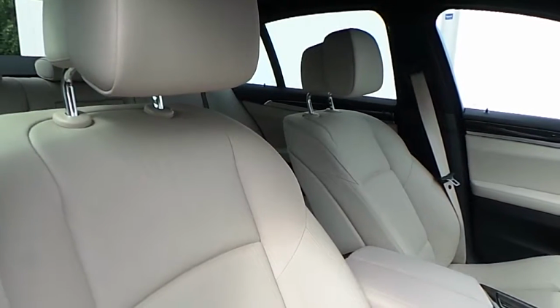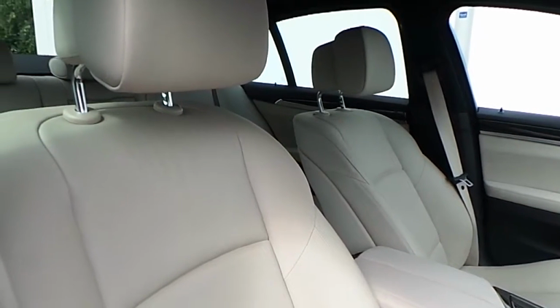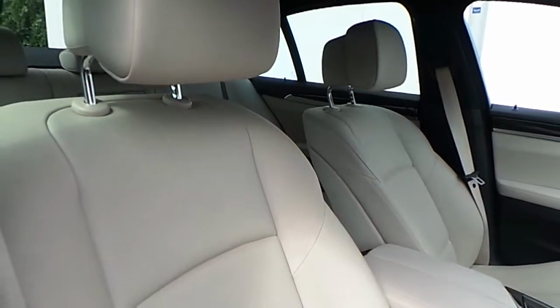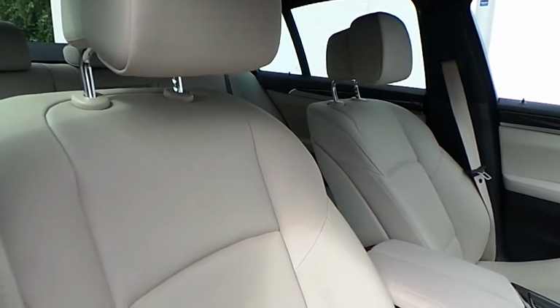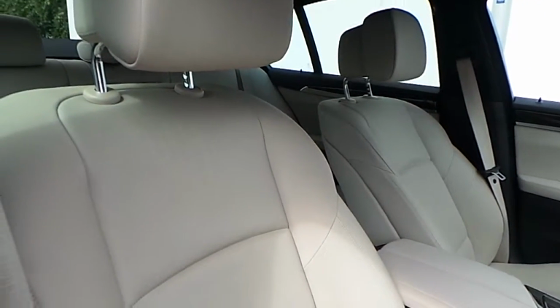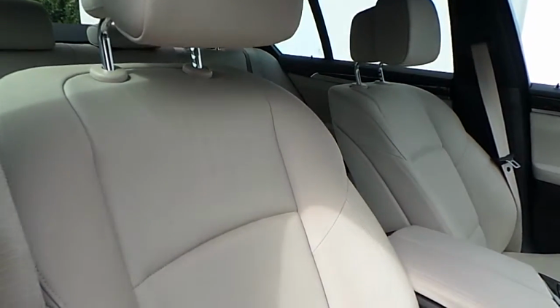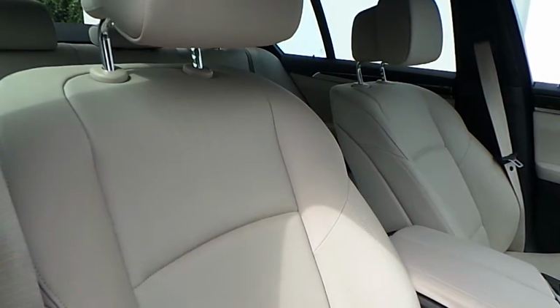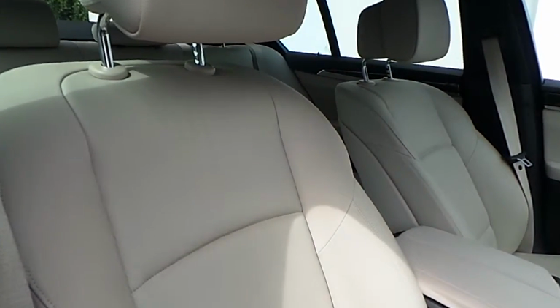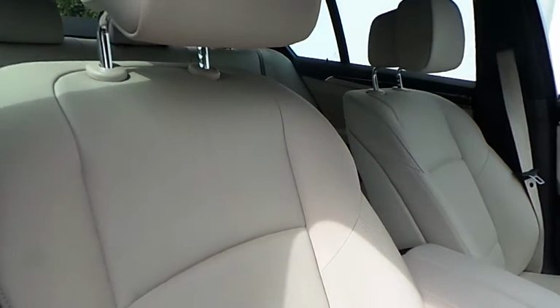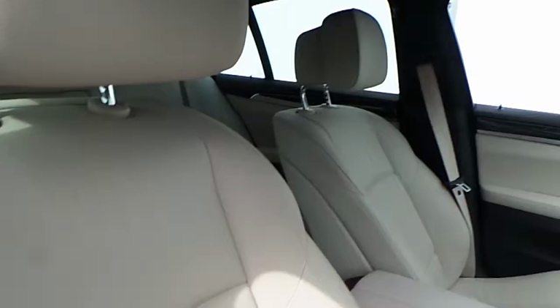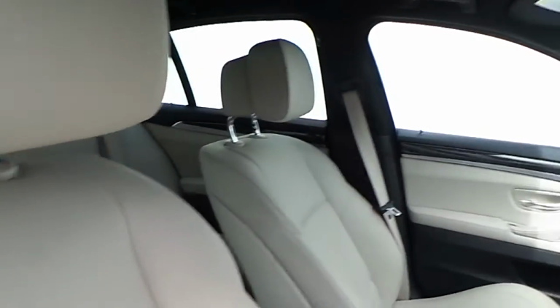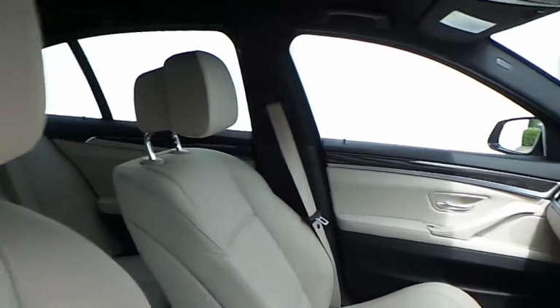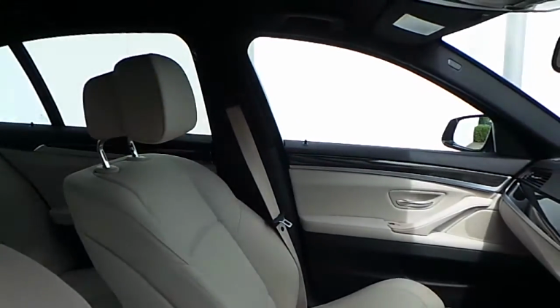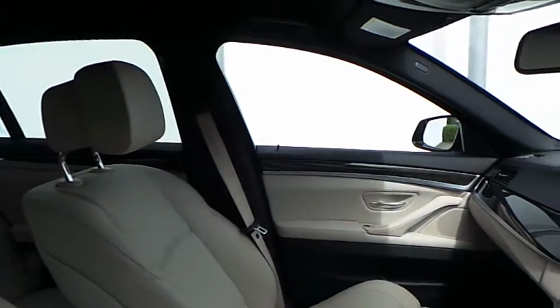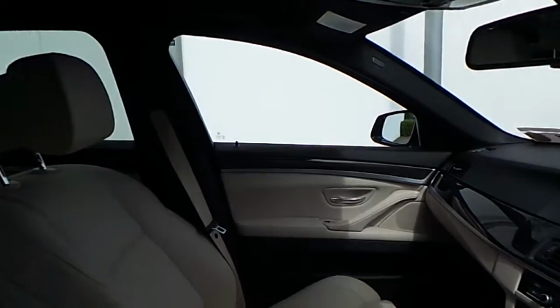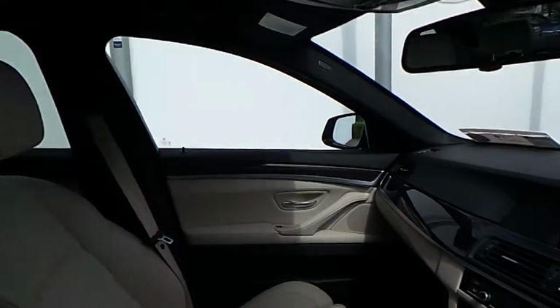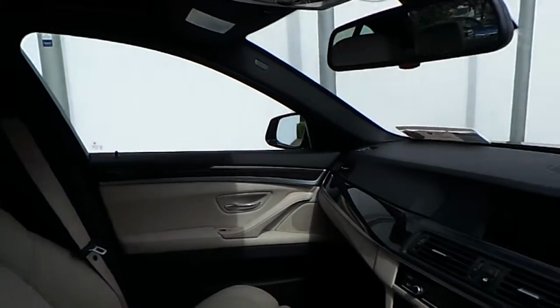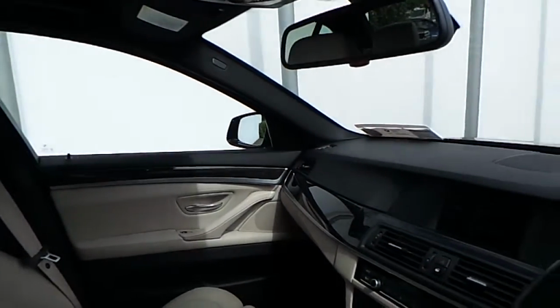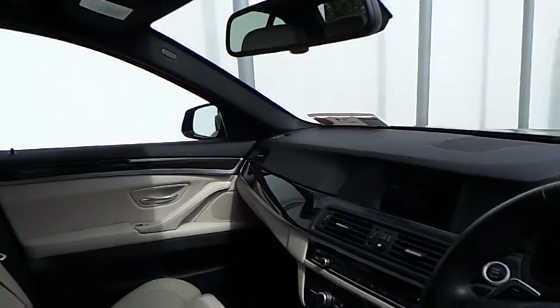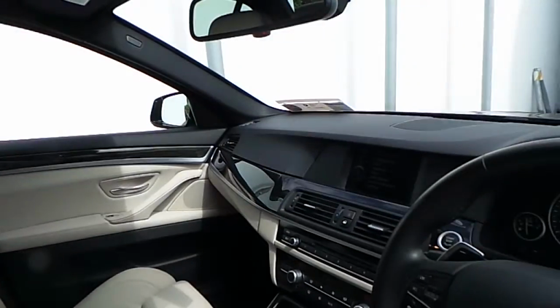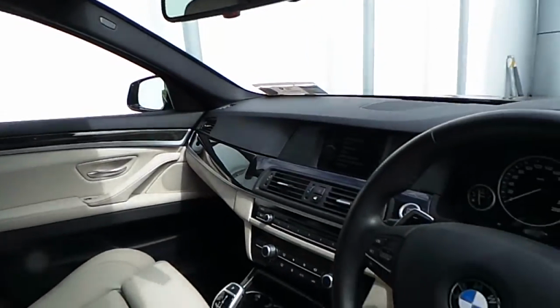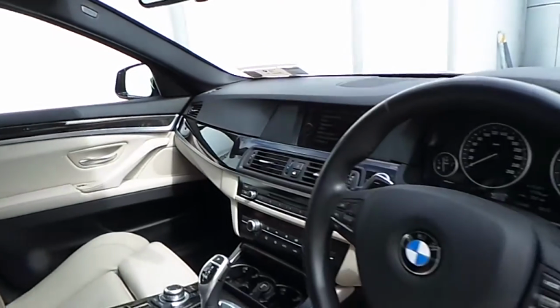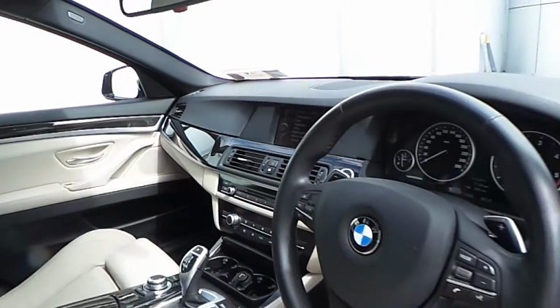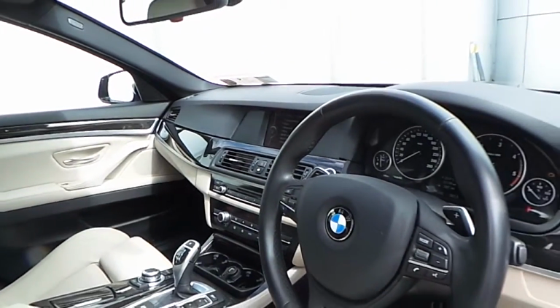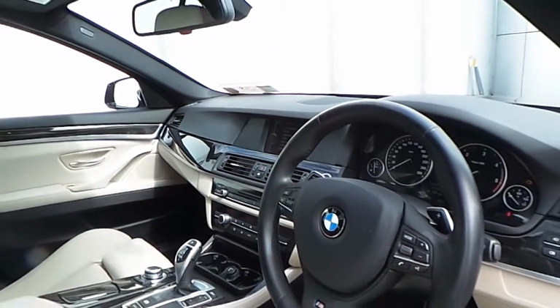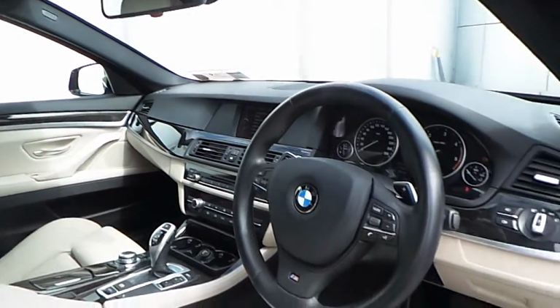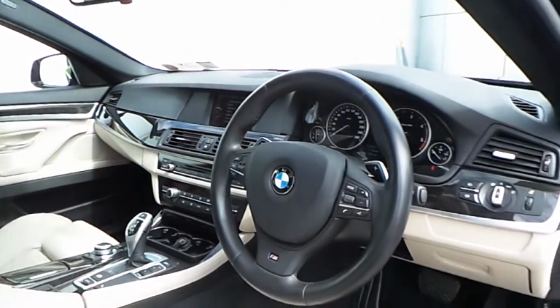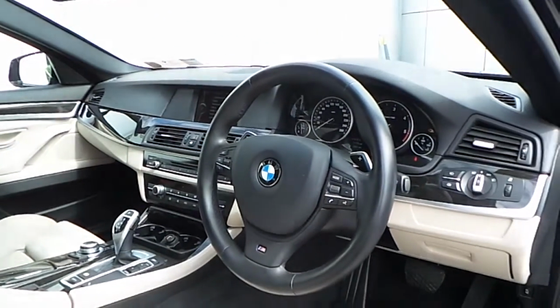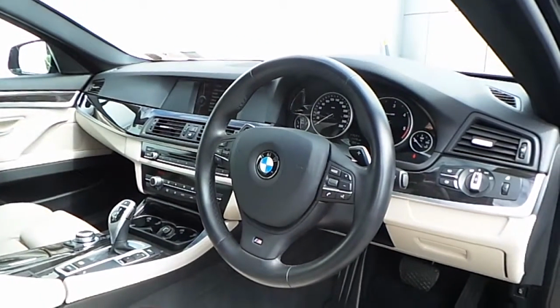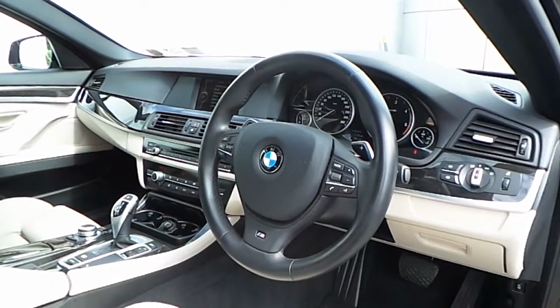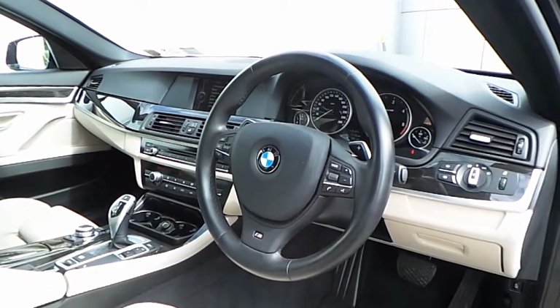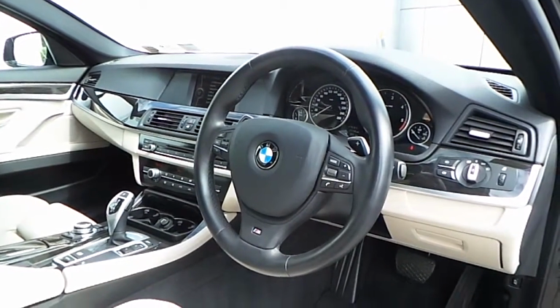The interior of this 5 Series is finished in an Oyster on black Dakota leather, a fine line anthracite wood trim, and the multifunction sport steering wheel with cruise control brake function.